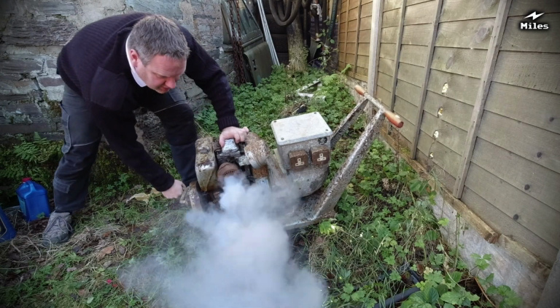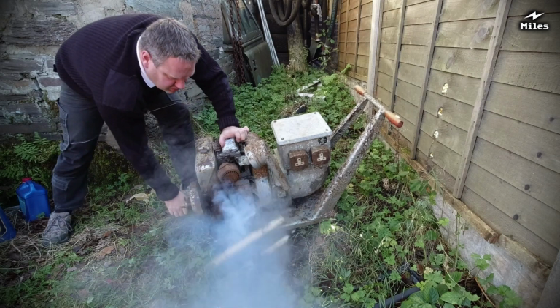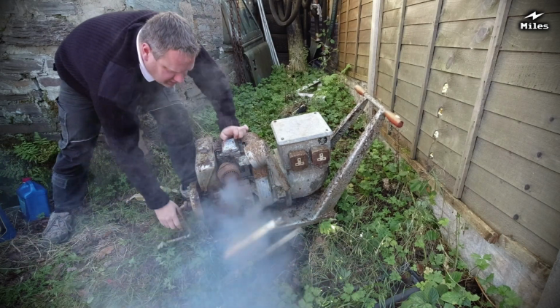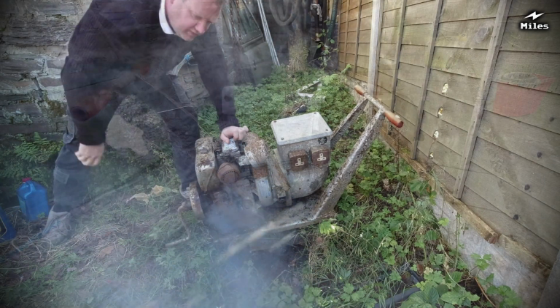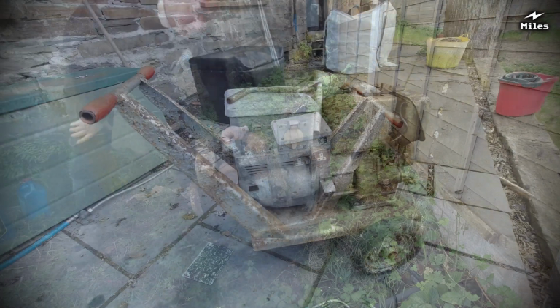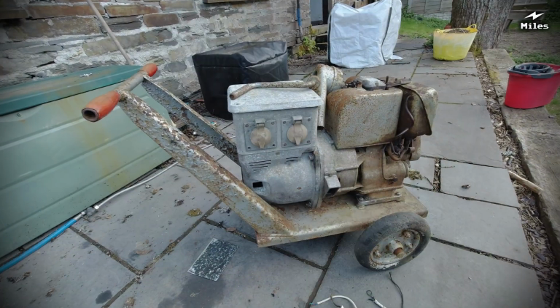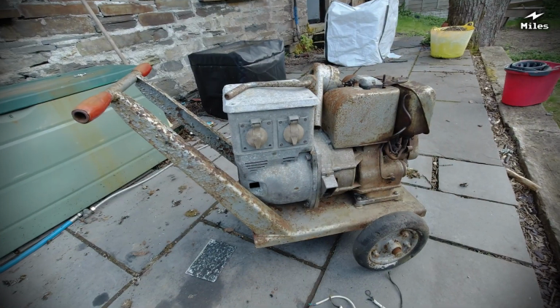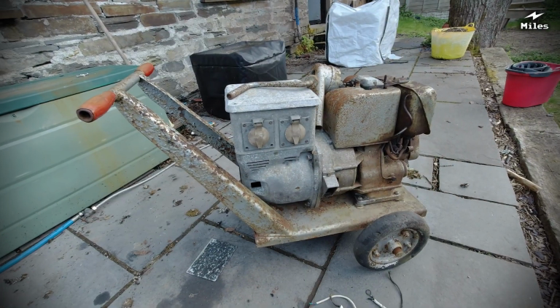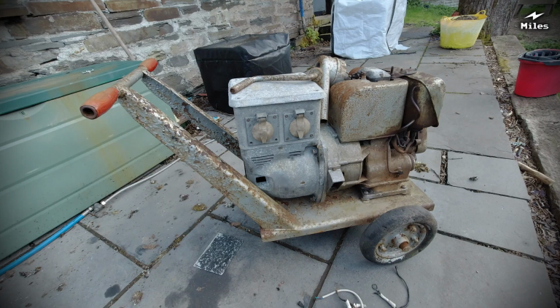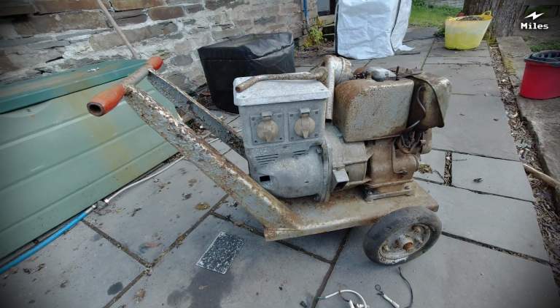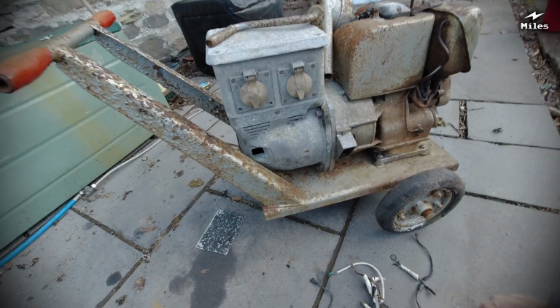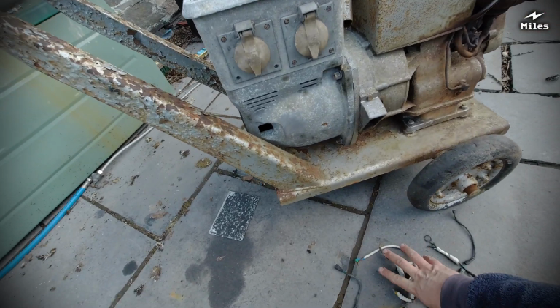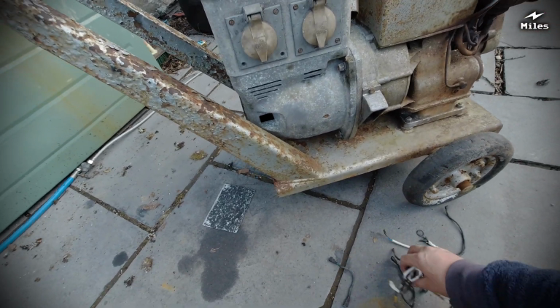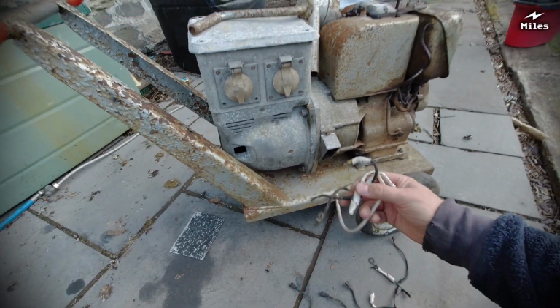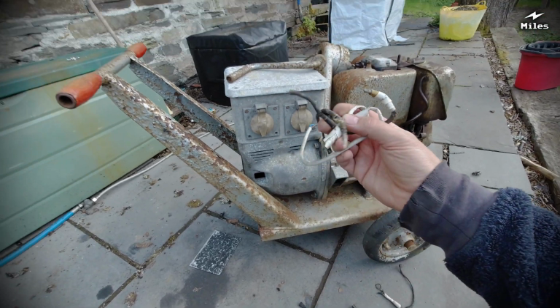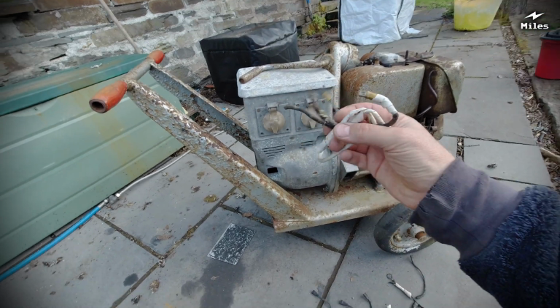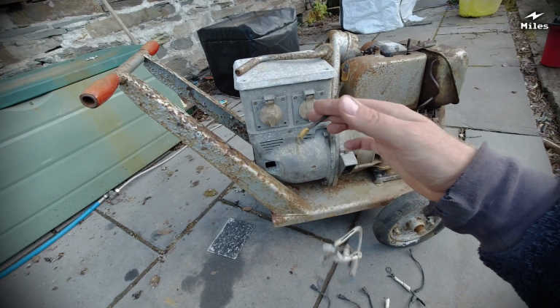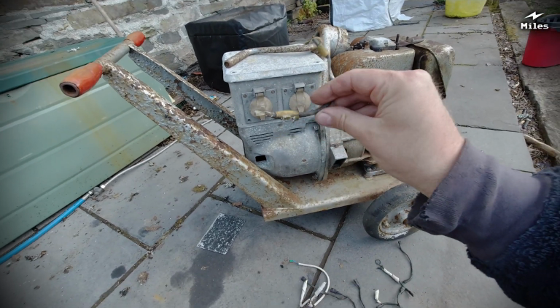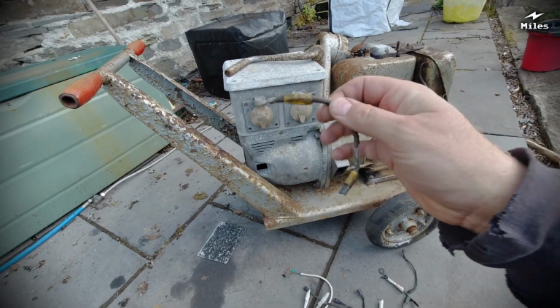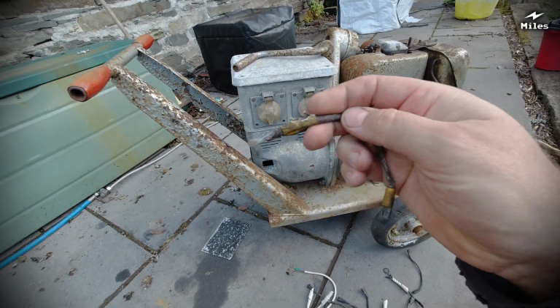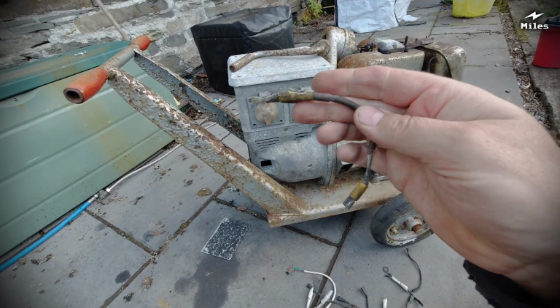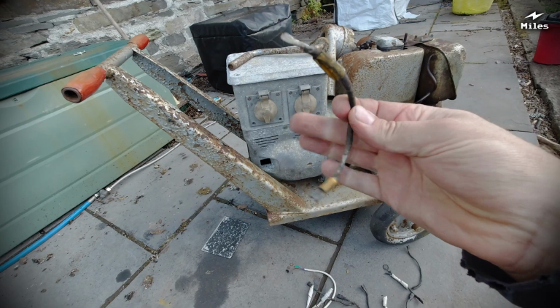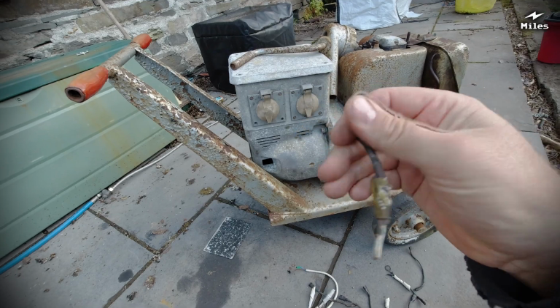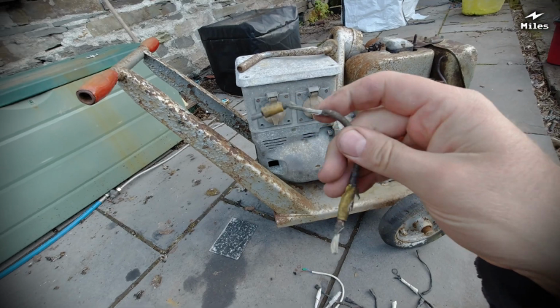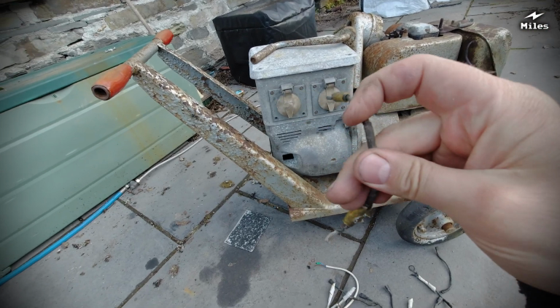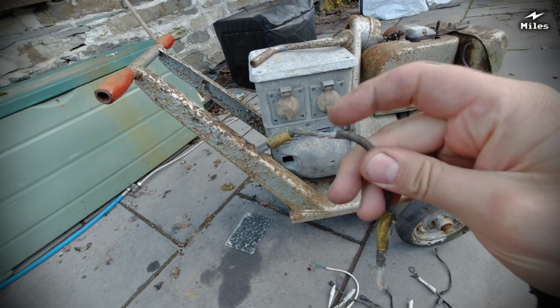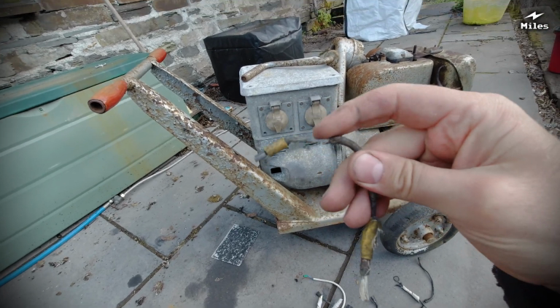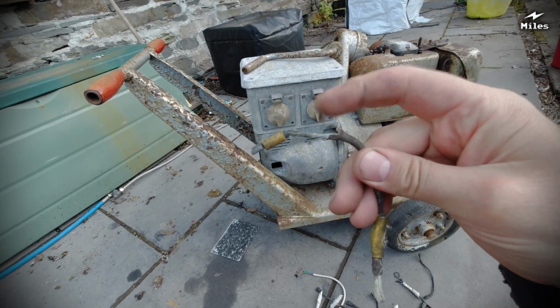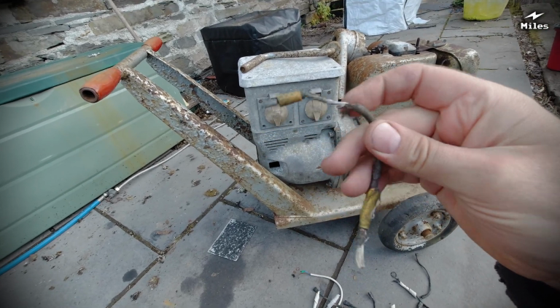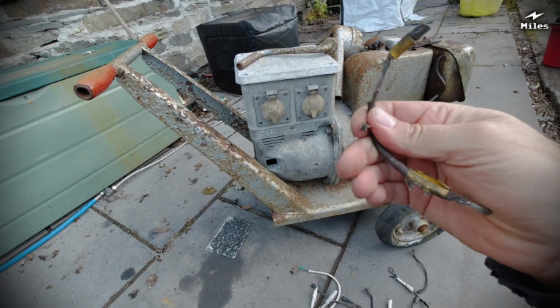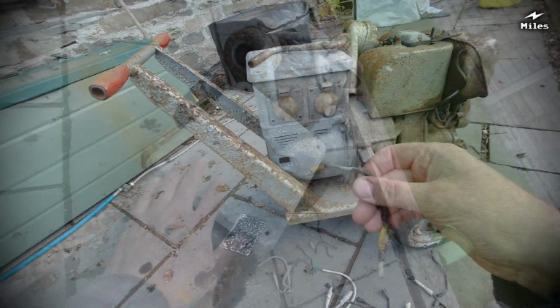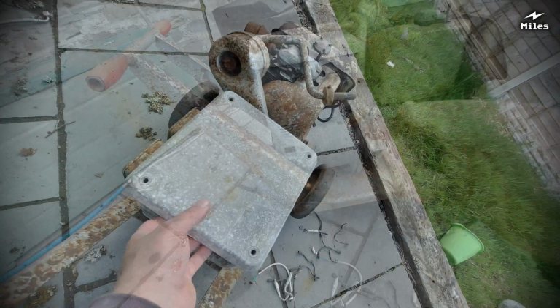I've actually tried to use the generator a few times recently, but the power started becoming quite intermittent with flickering on and off. So I've decided it's time to strip it all down, give the engine a service, give it a lick of paint and rewire the alternator.